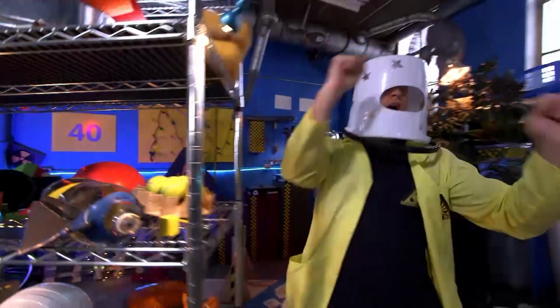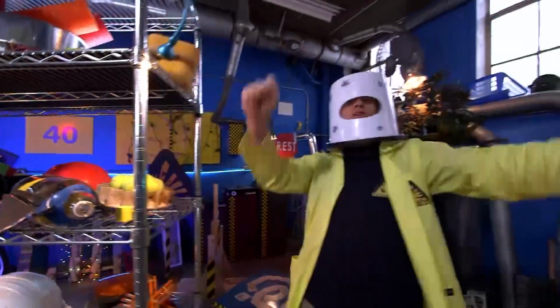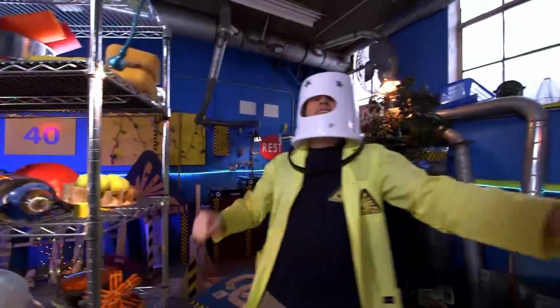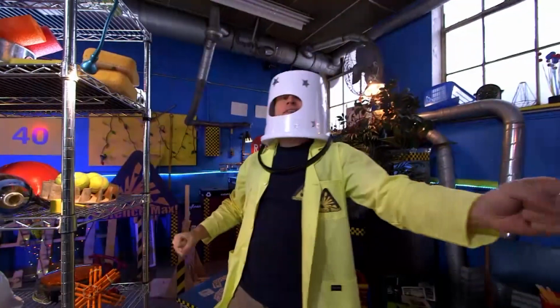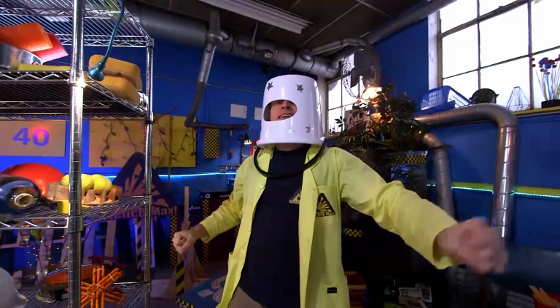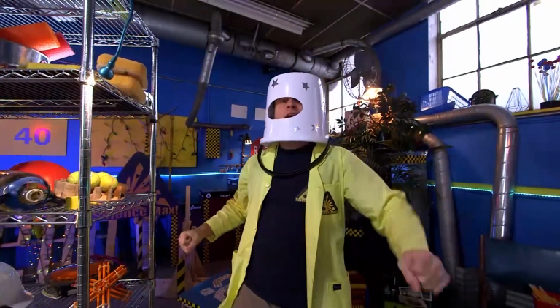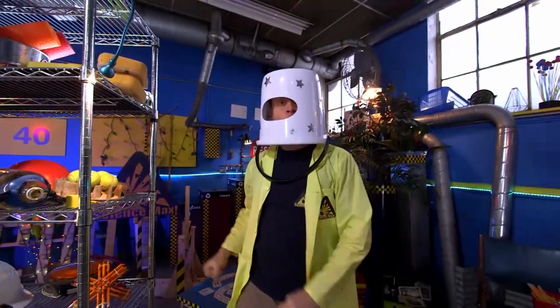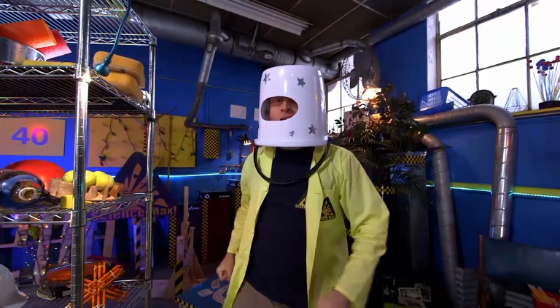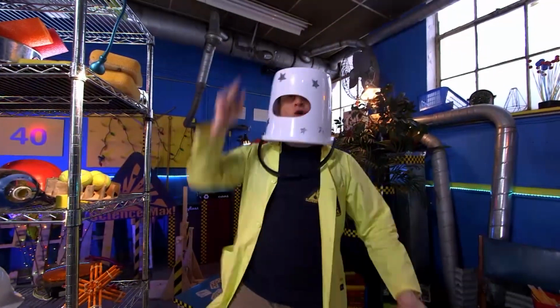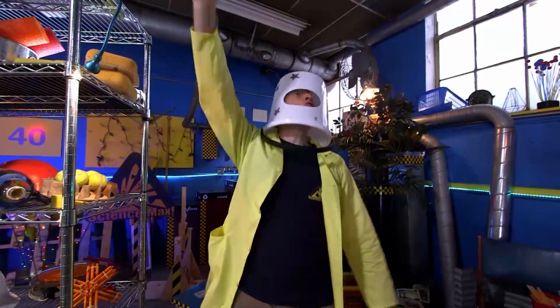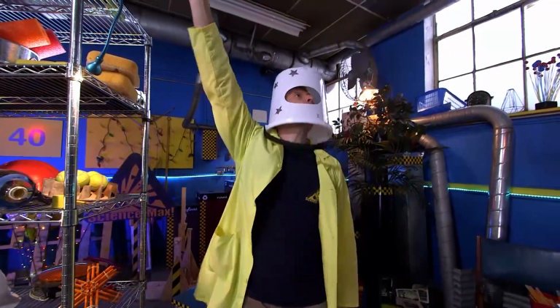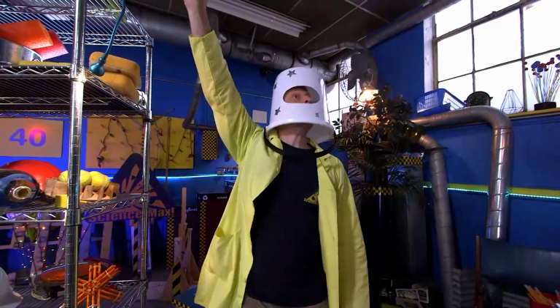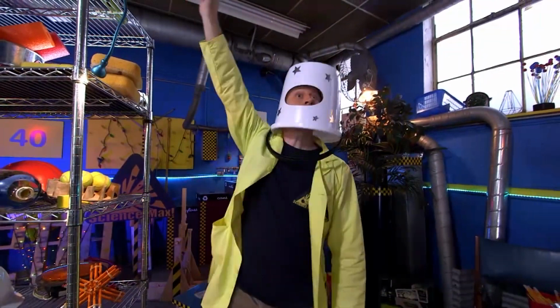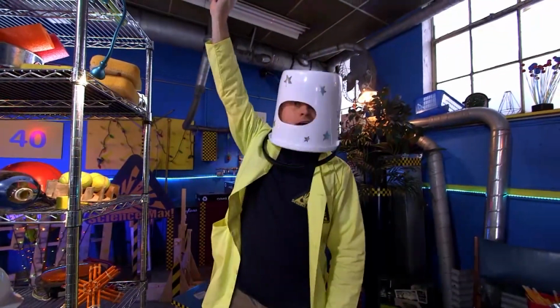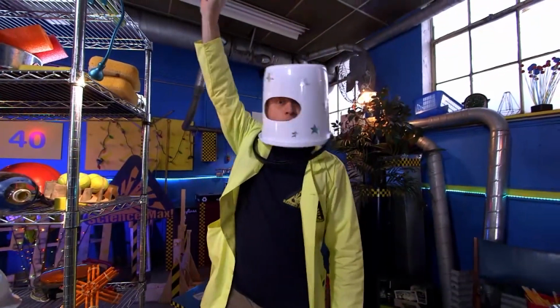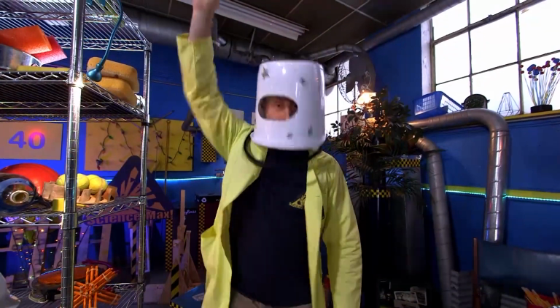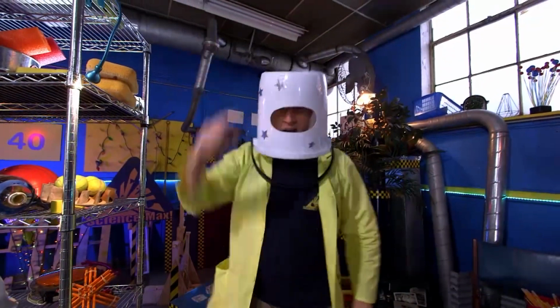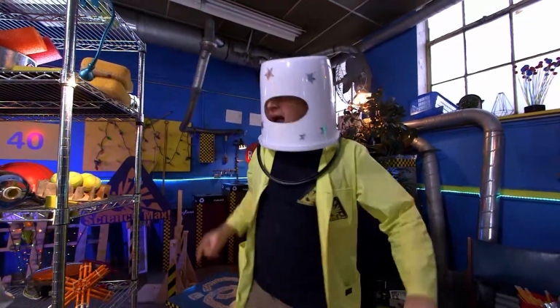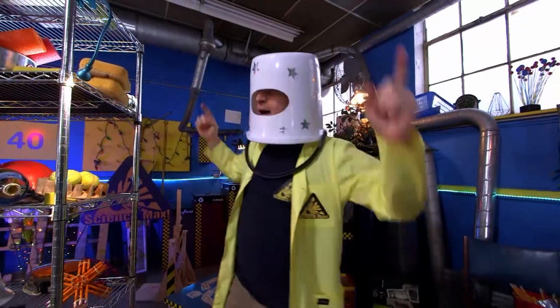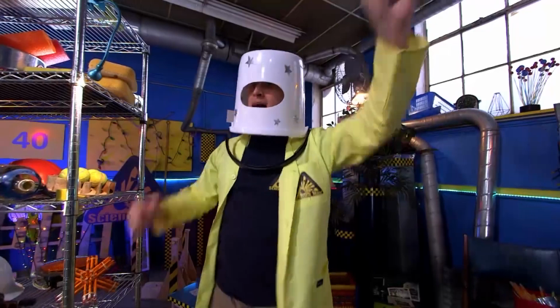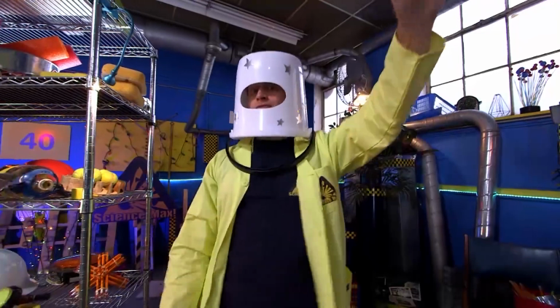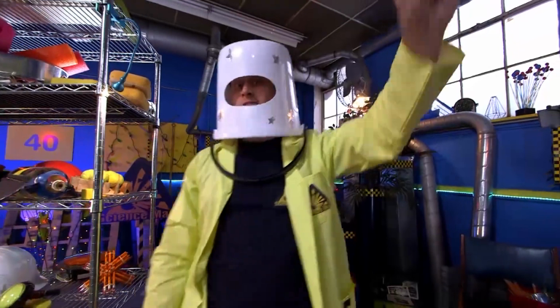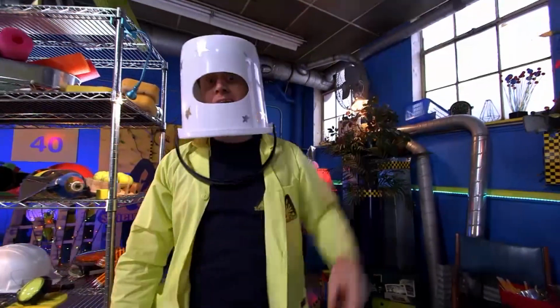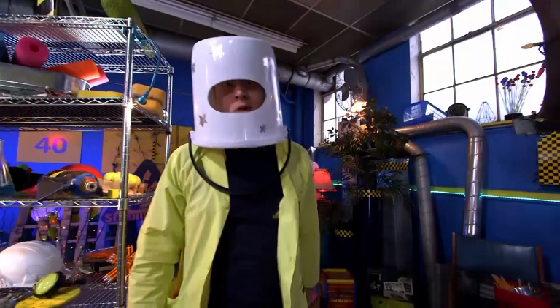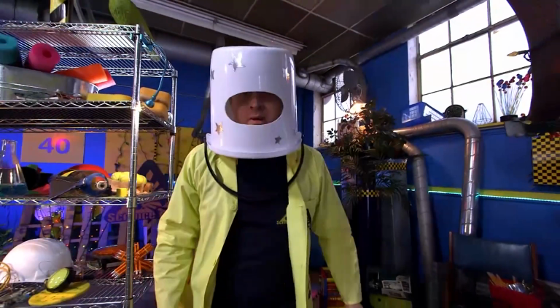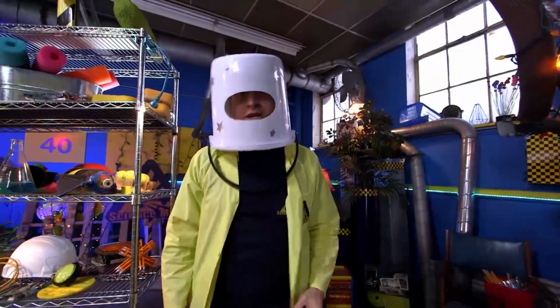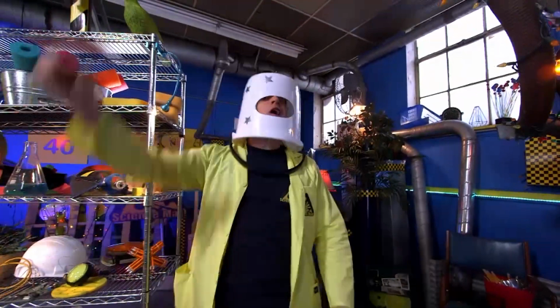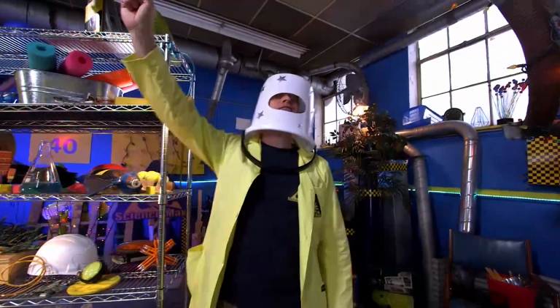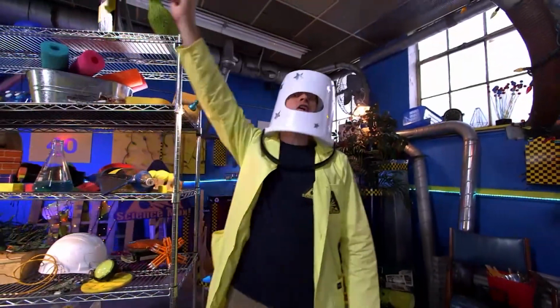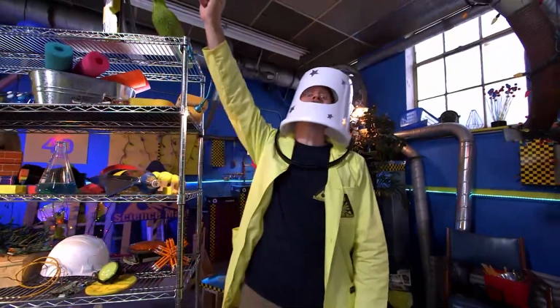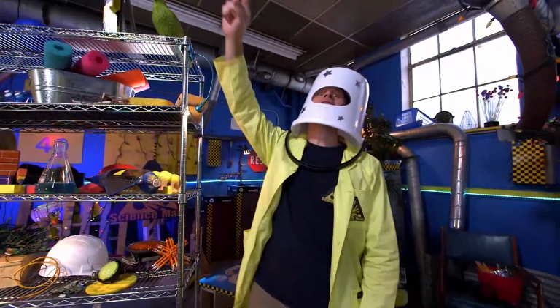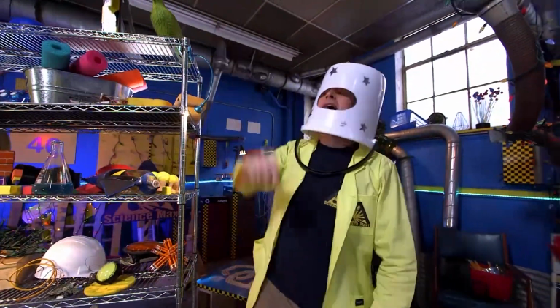OK, Science Maximites, prepare to hurl through the cosmos. I am Captain Phil, and today we're going to be building rockets on Science Max.